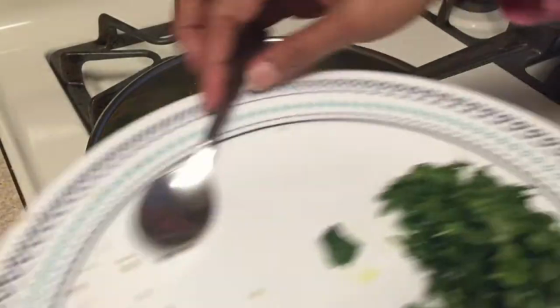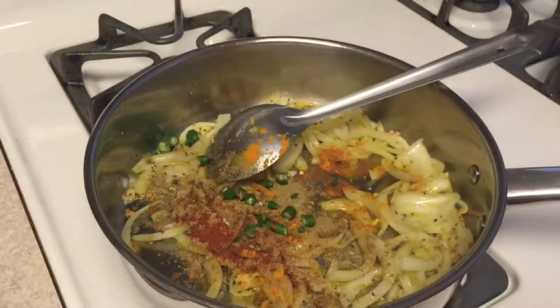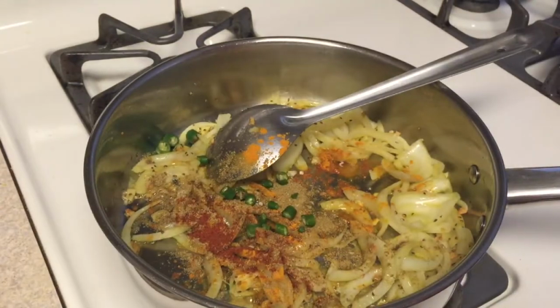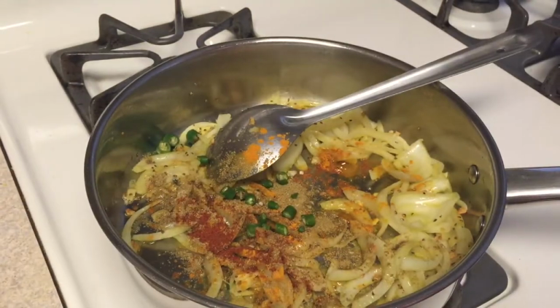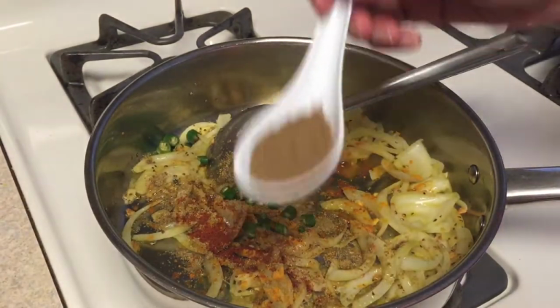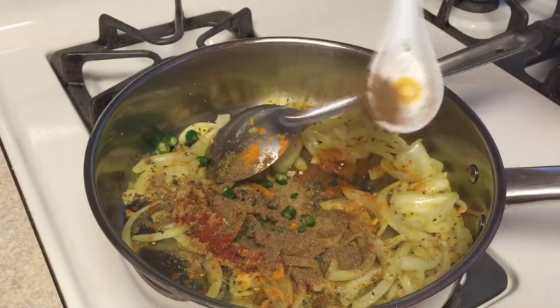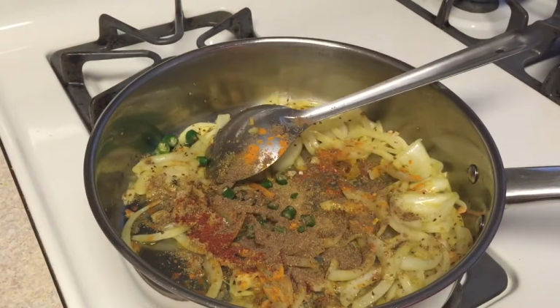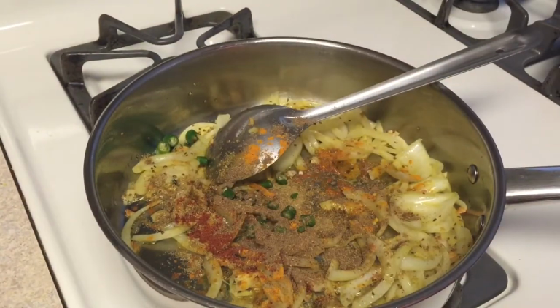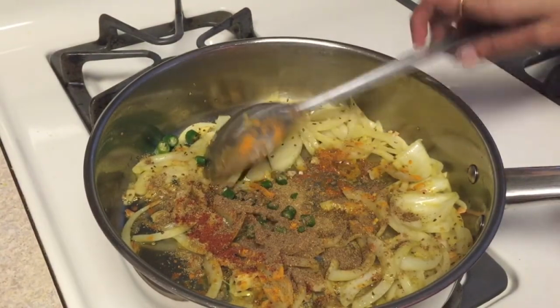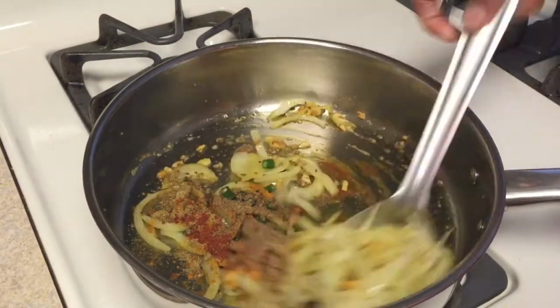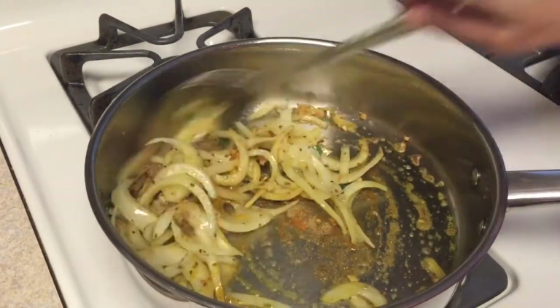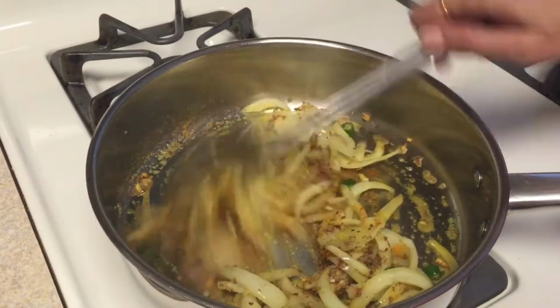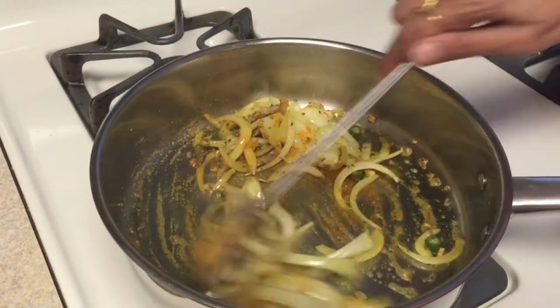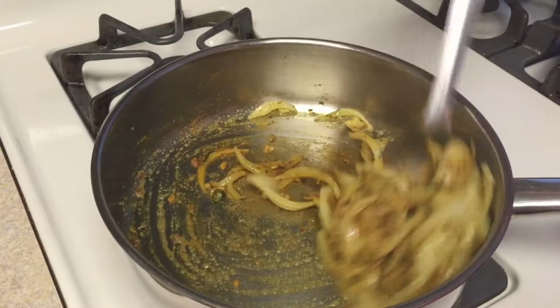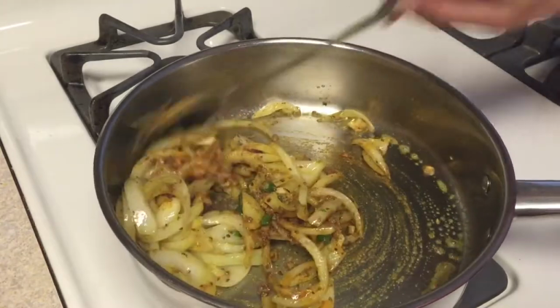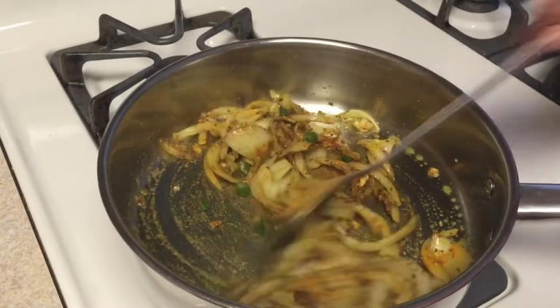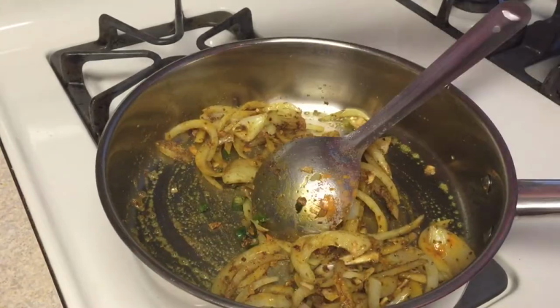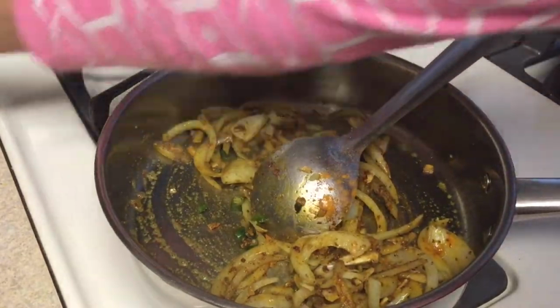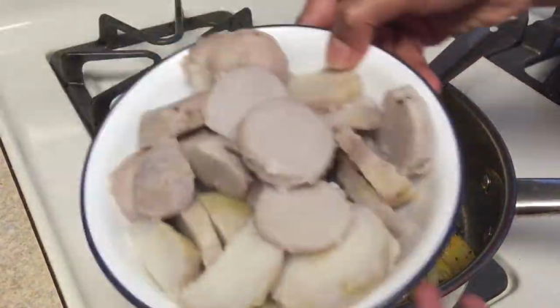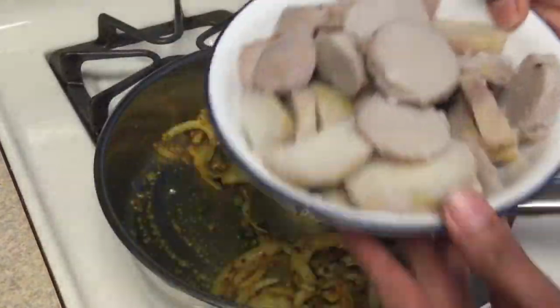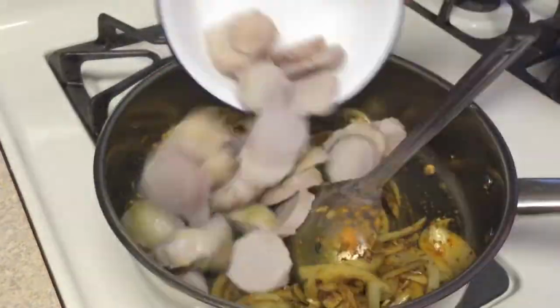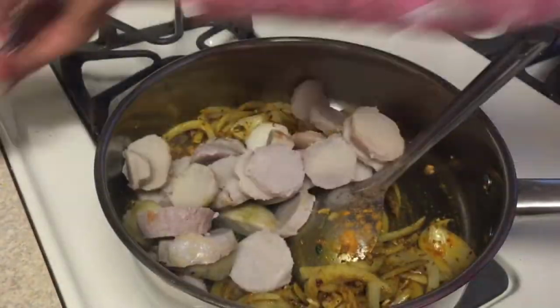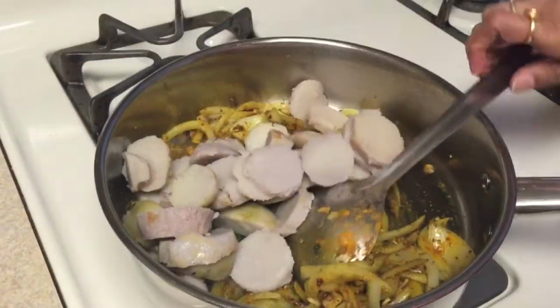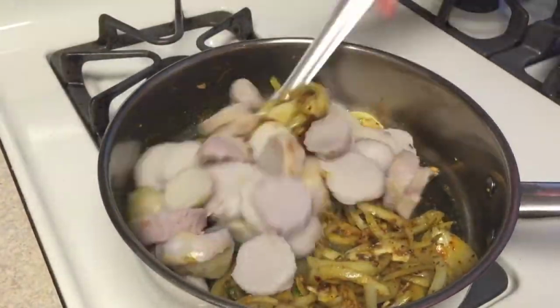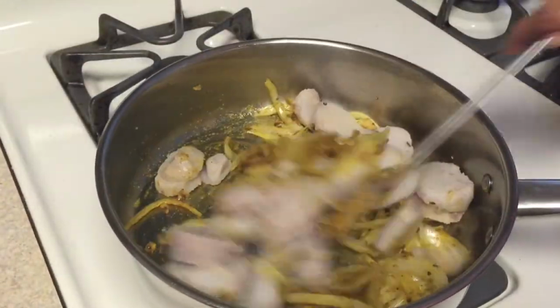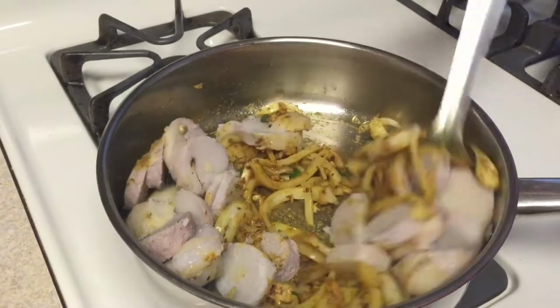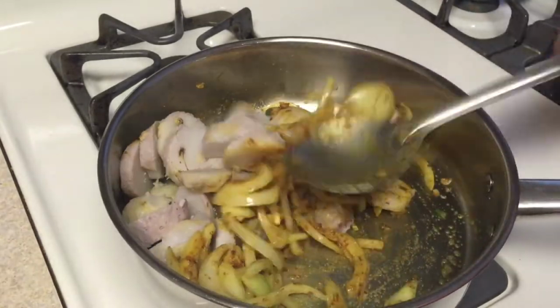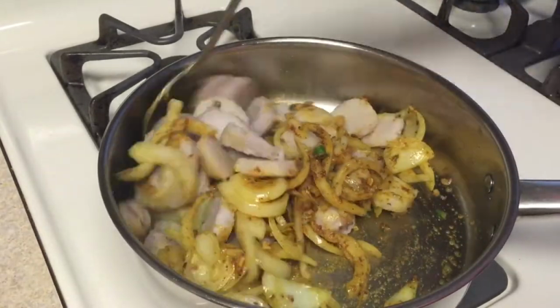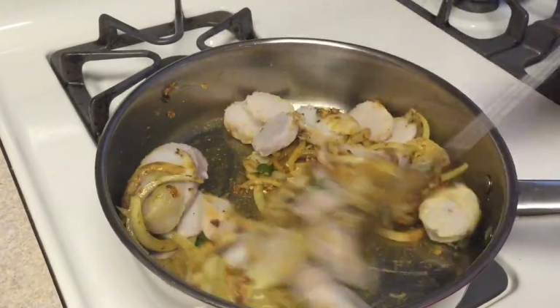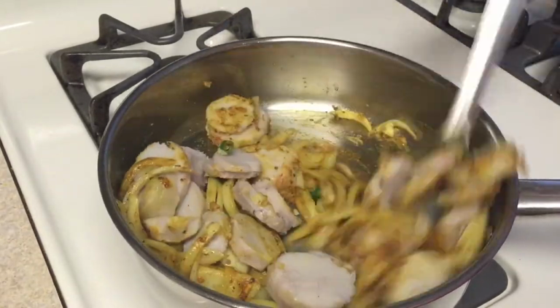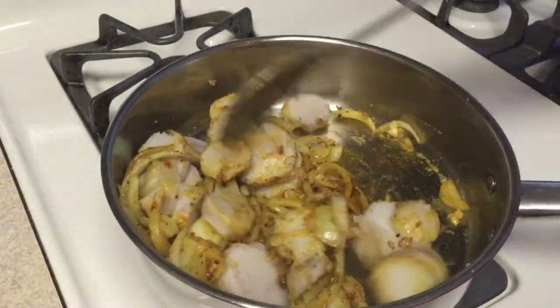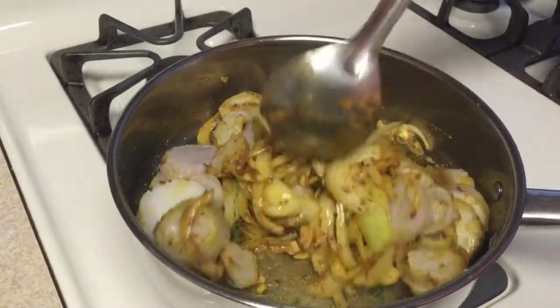If you don't want more chilli, you can skip it. Add garam masala and mix it well. Here I have peeled the arvis and cut them into half-inch slices. Add them in and mix it well.